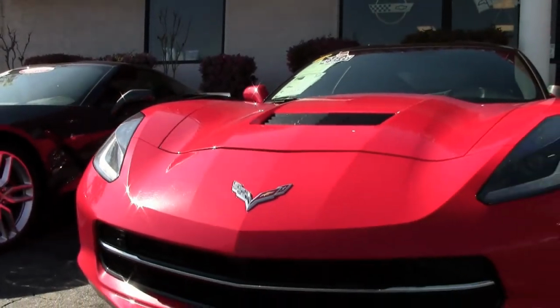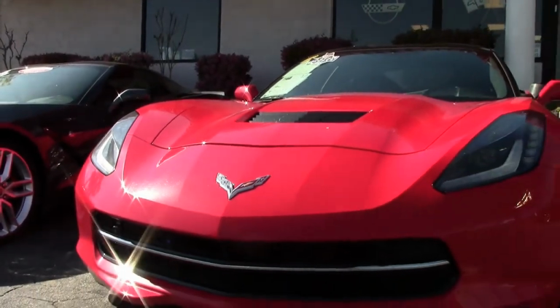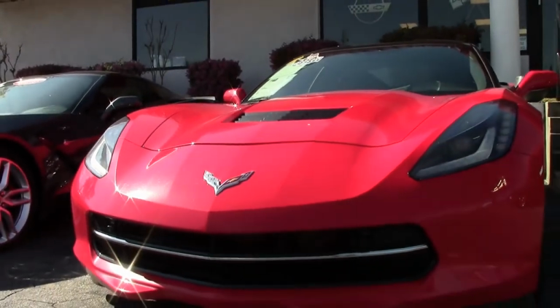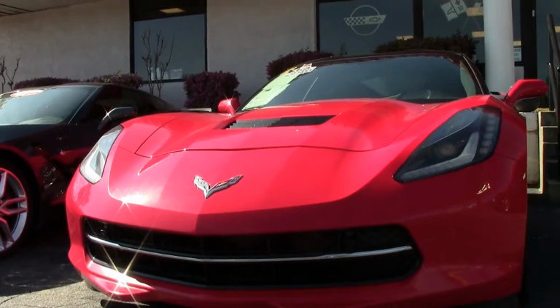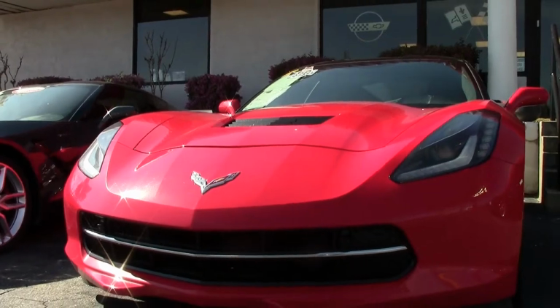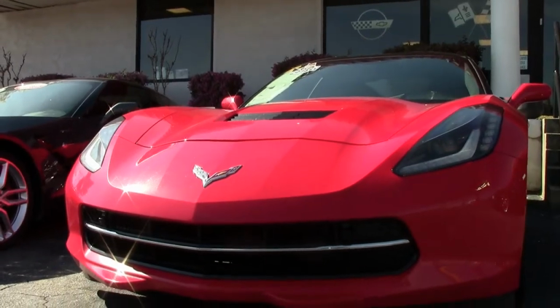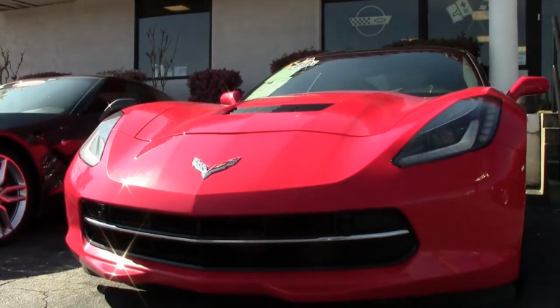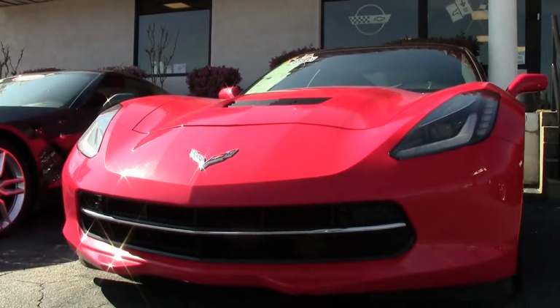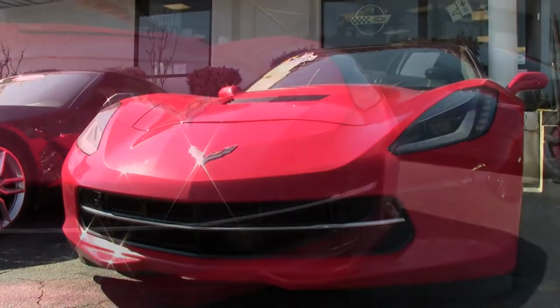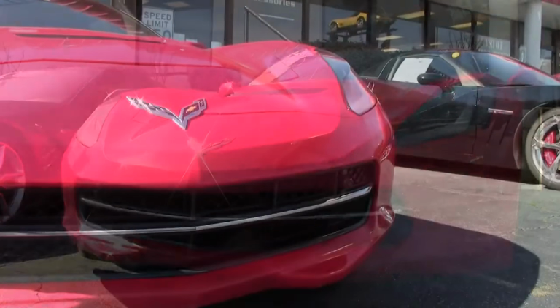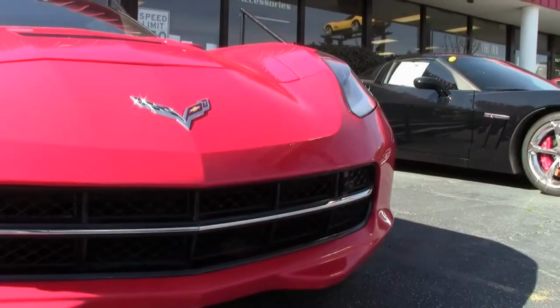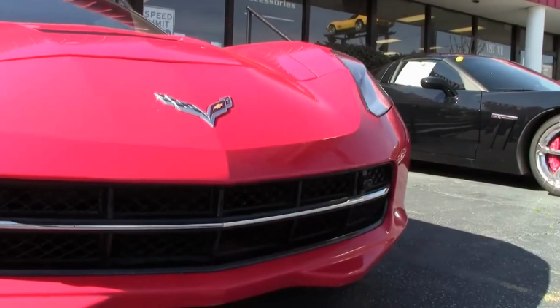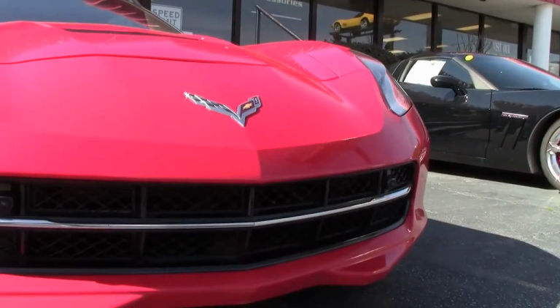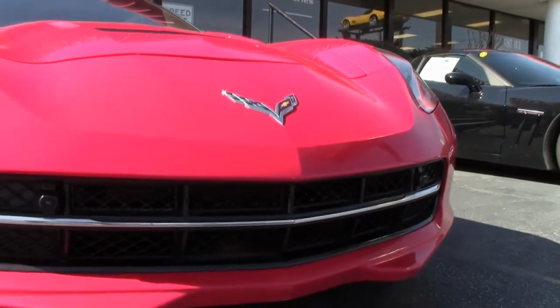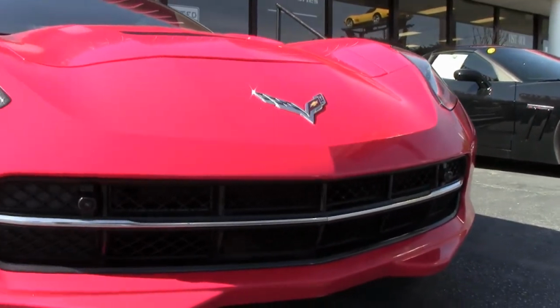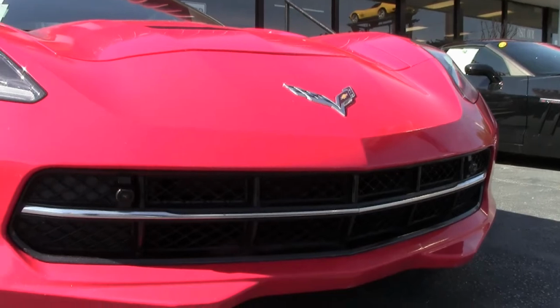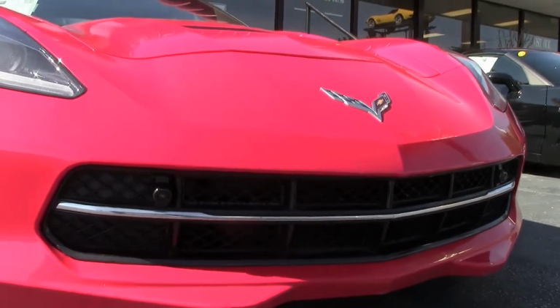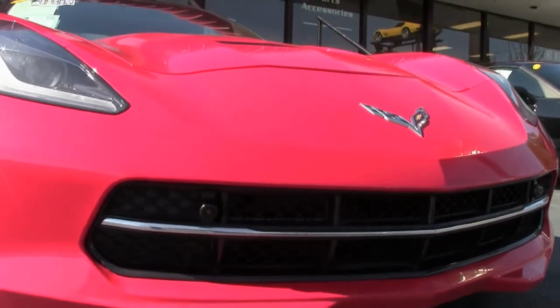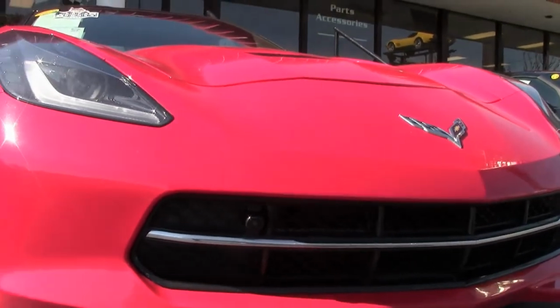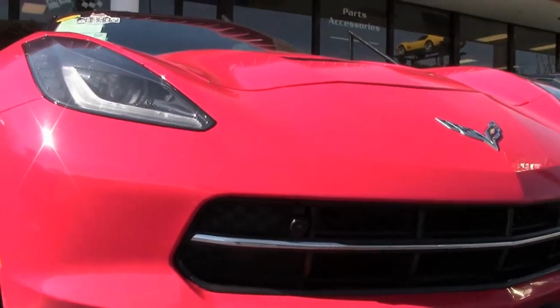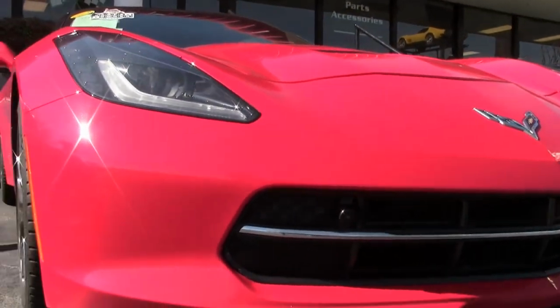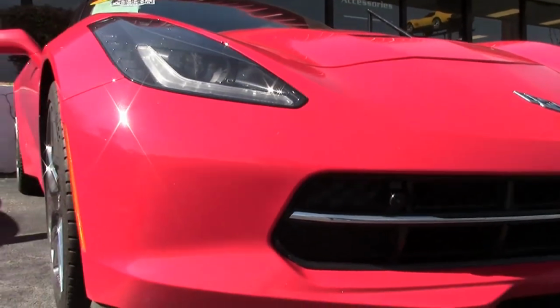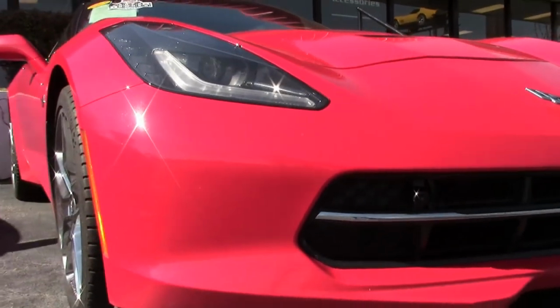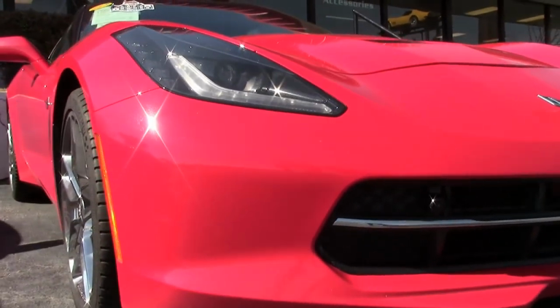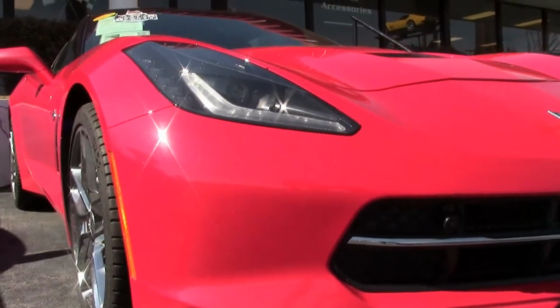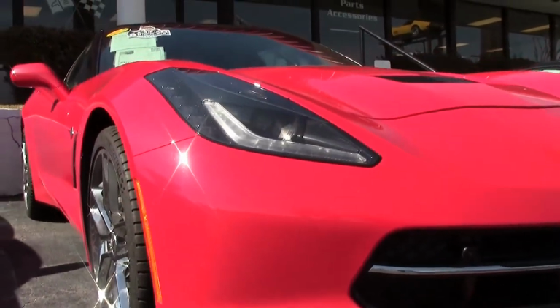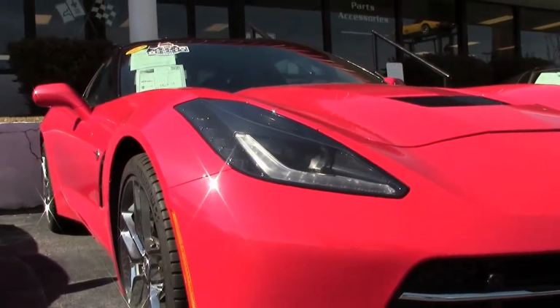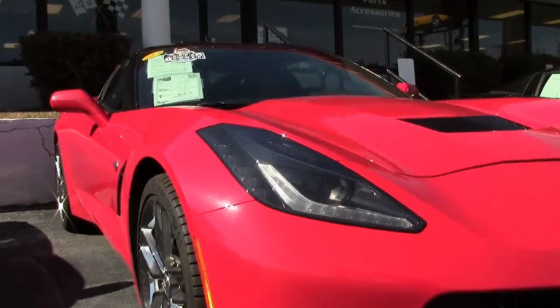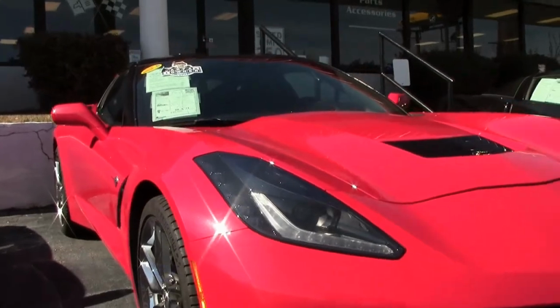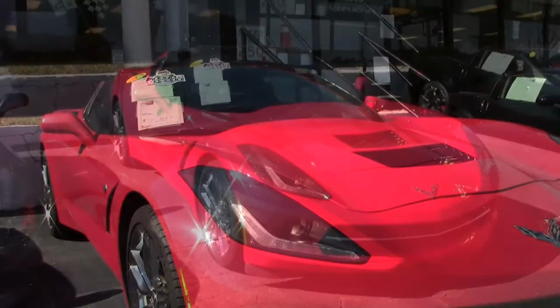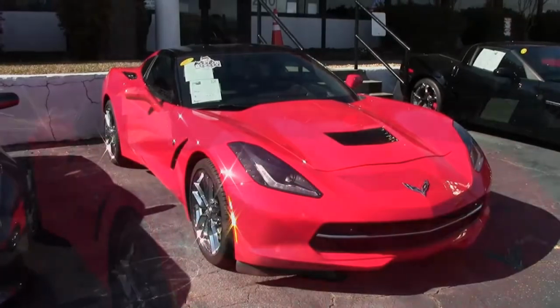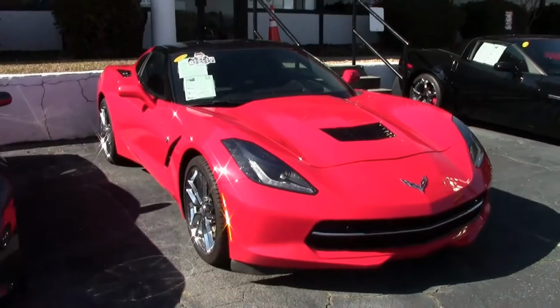This is a torch red on the exterior with a jet black interior, and it has a glass top. Under the hood, you'll find a 460 horsepower LT1 engine with an 8-speed automatic paddle shift transmission and a posi rear end.